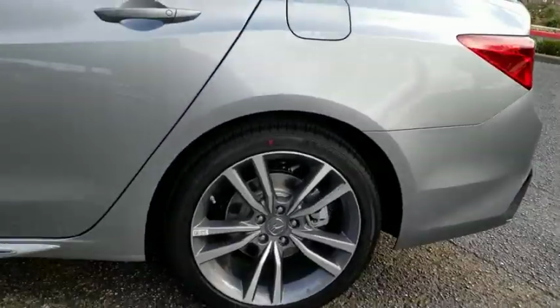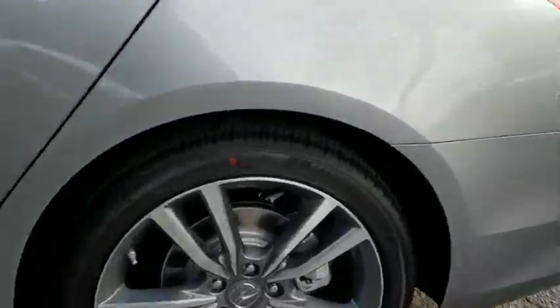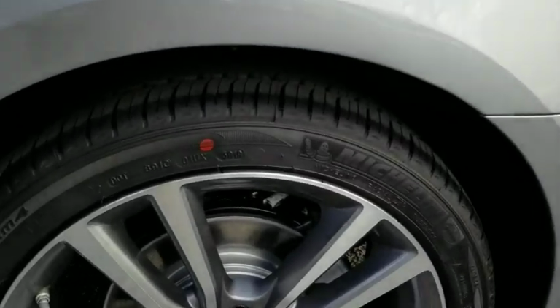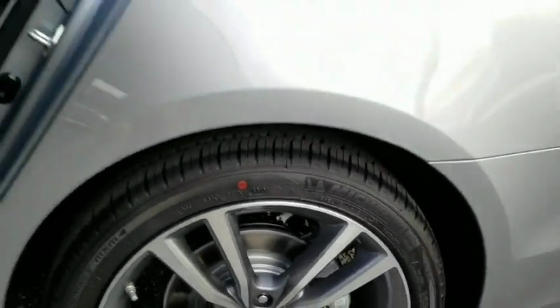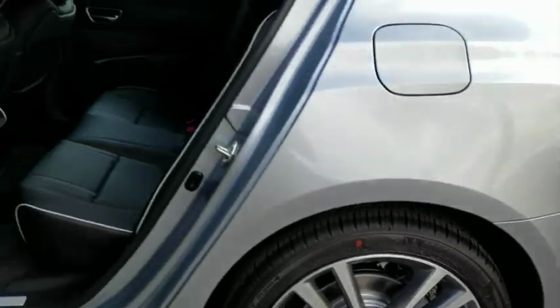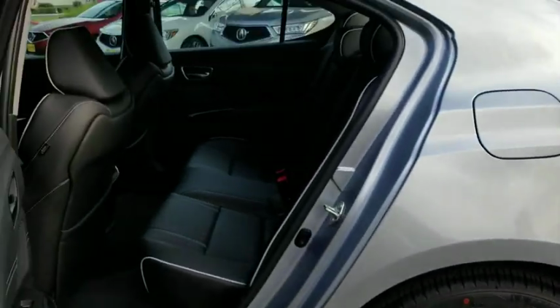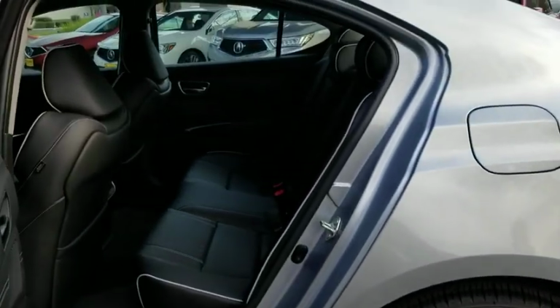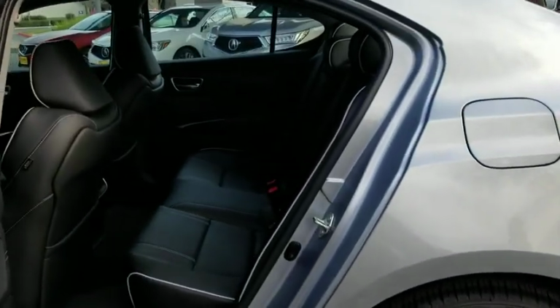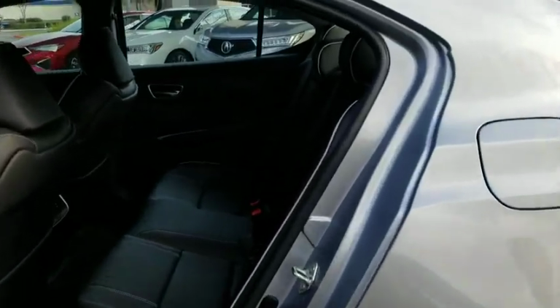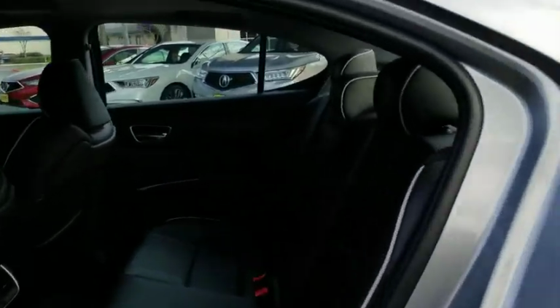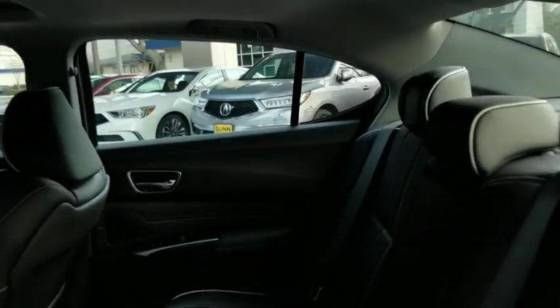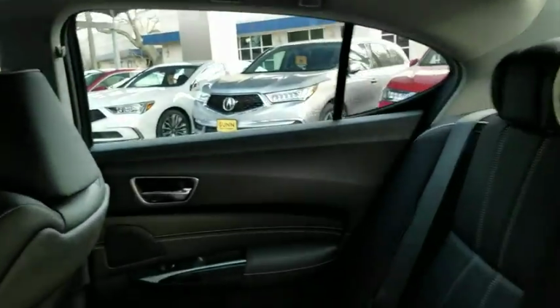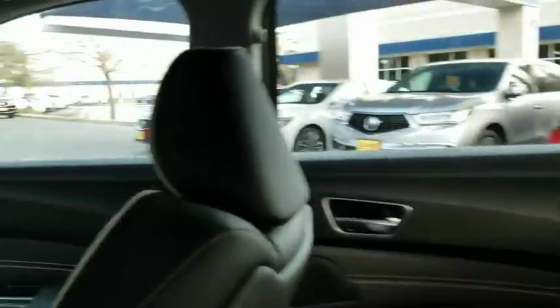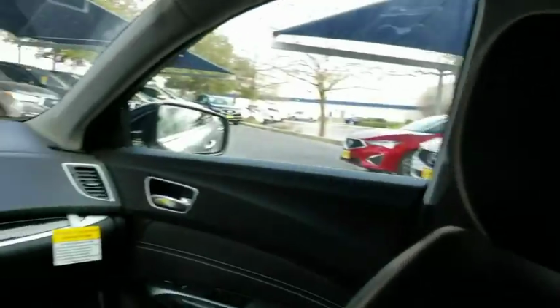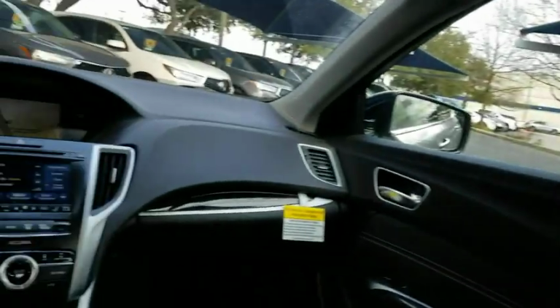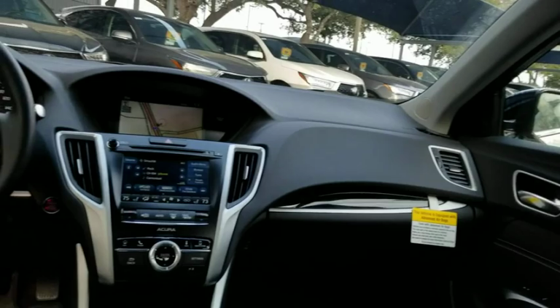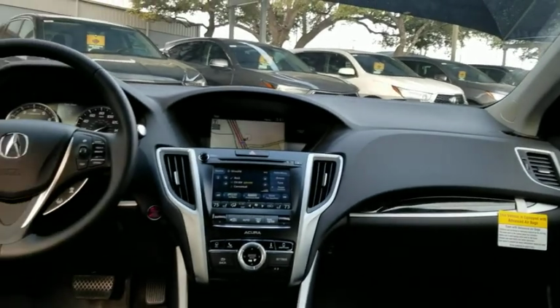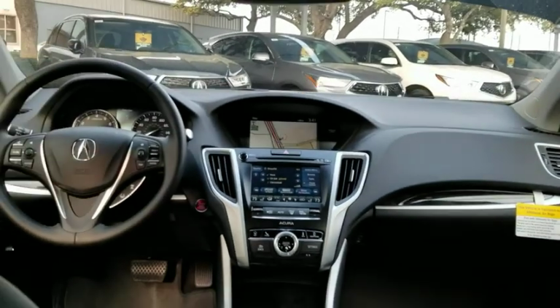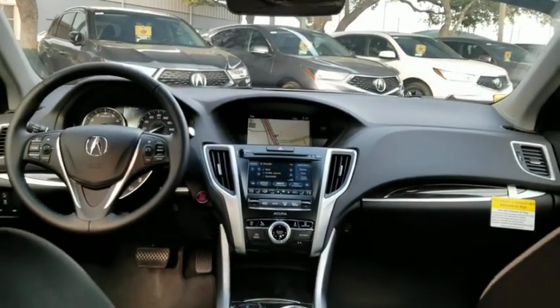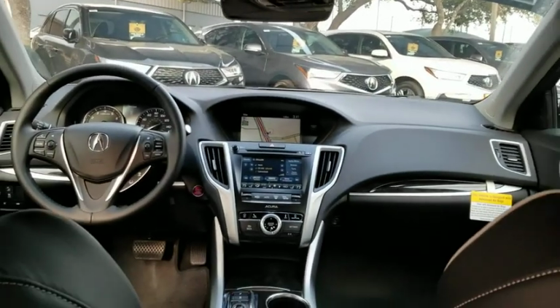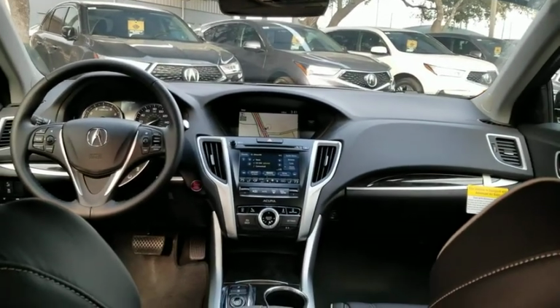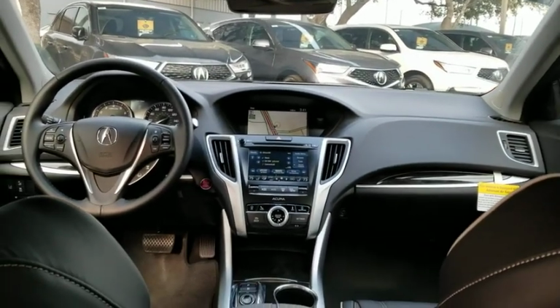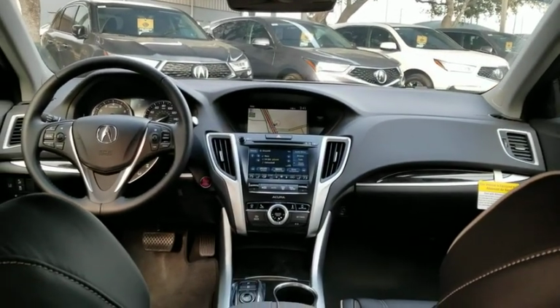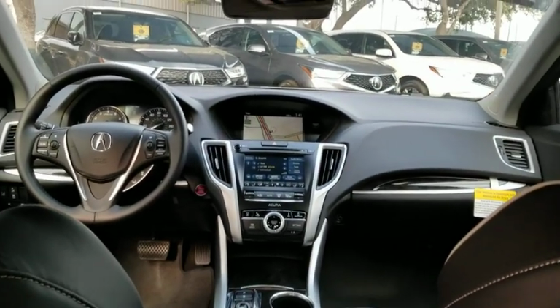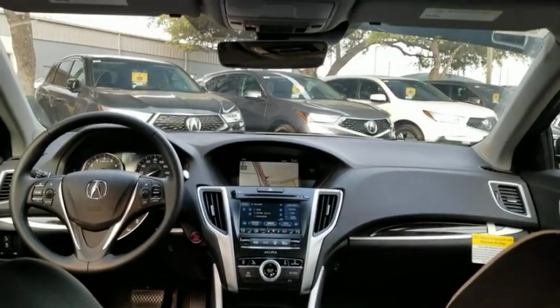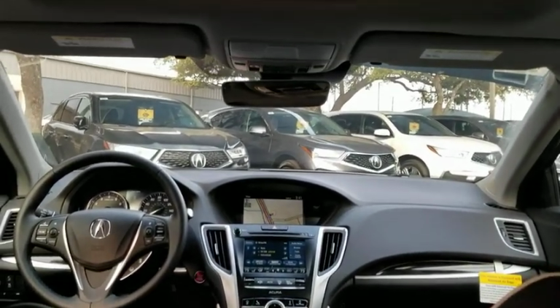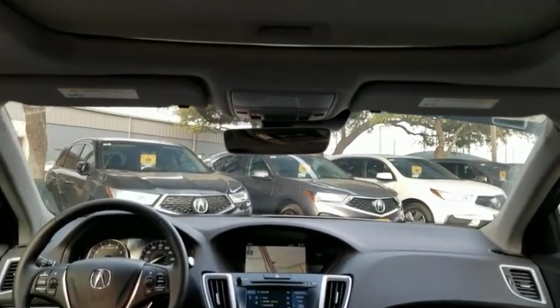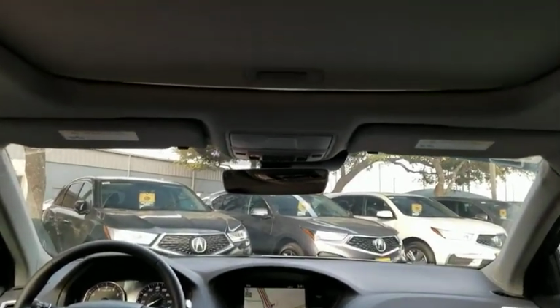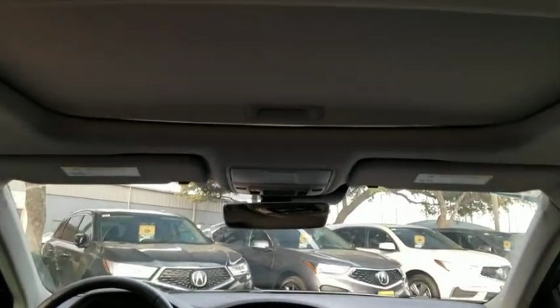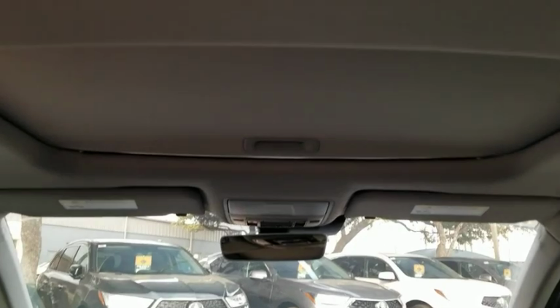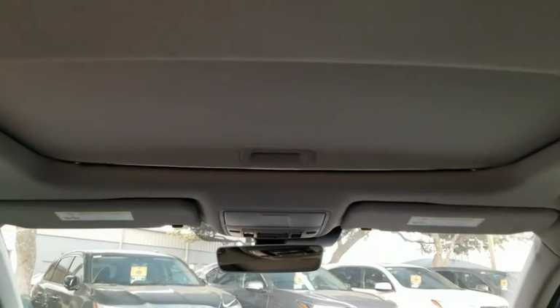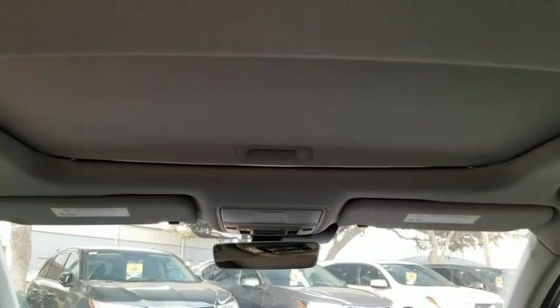Backup camera, keyless entry, power passenger seat, traction control, navigation system, lane departure warning, stability control, anti-lock braking system, steering wheel audio control, Bluetooth.